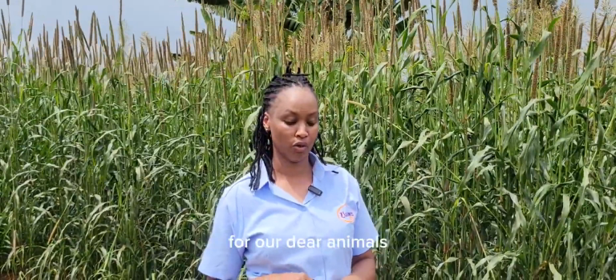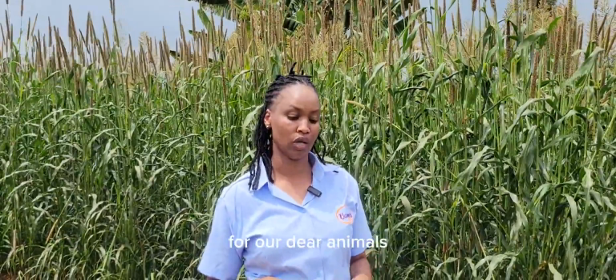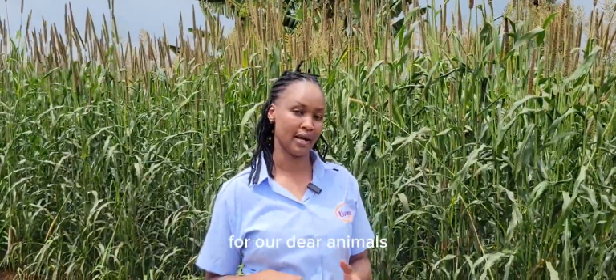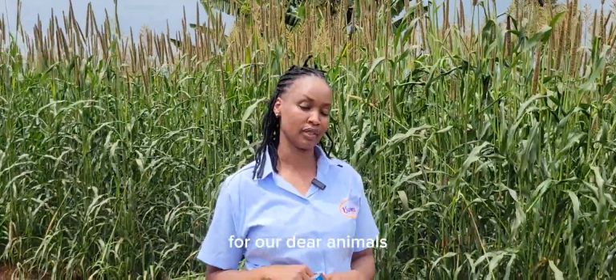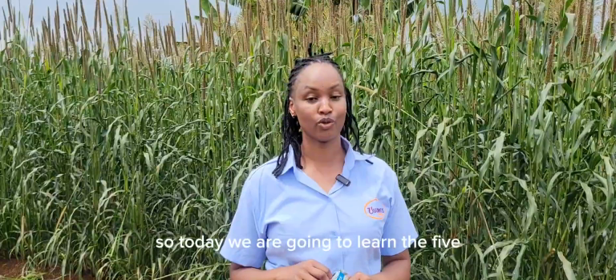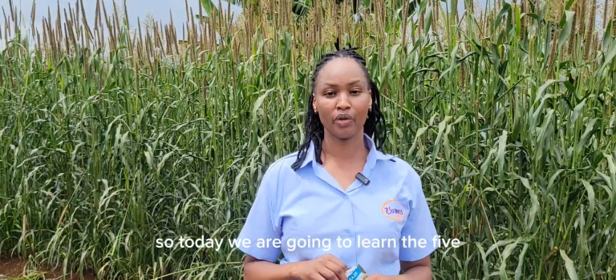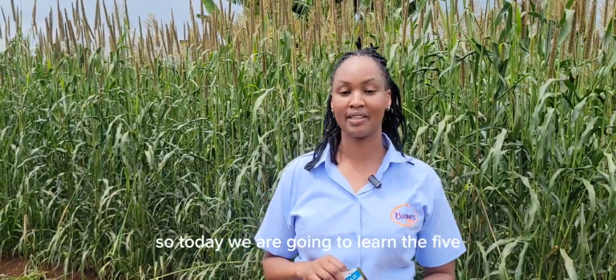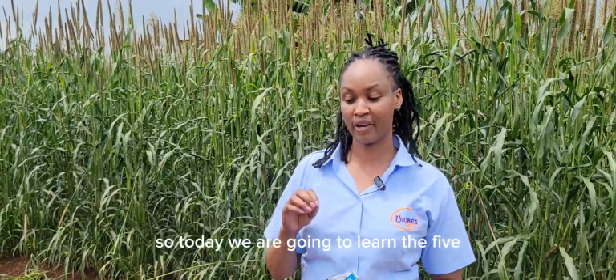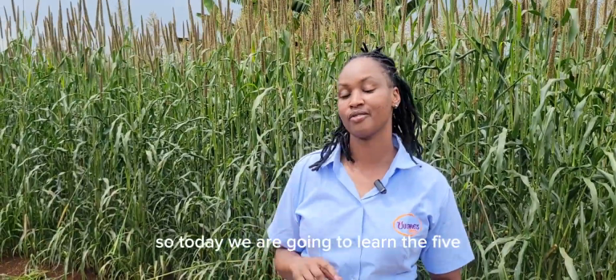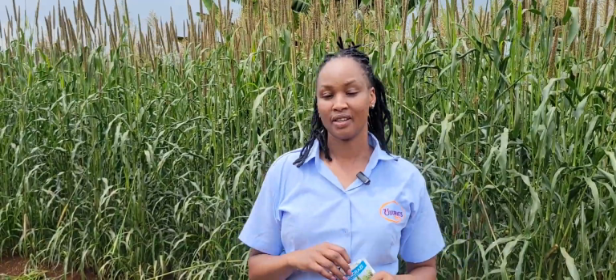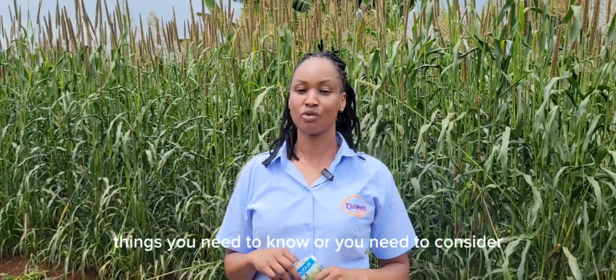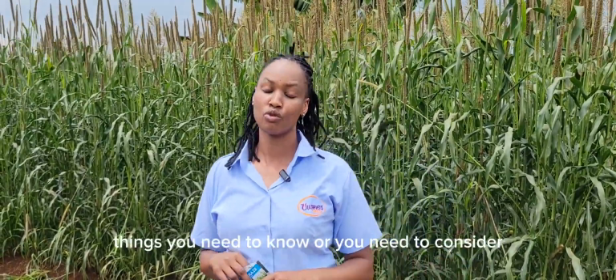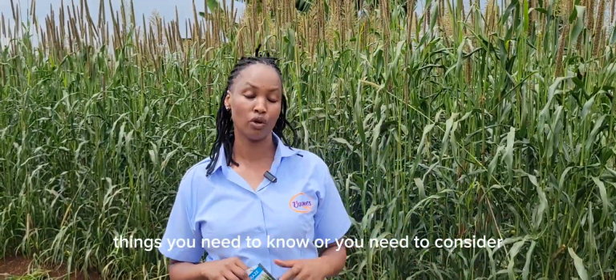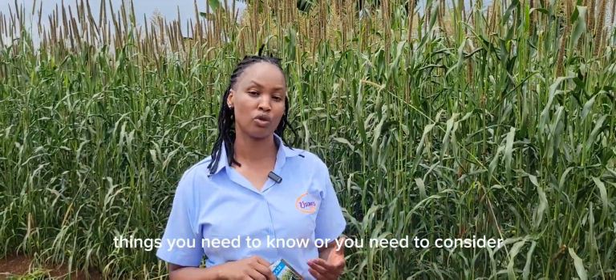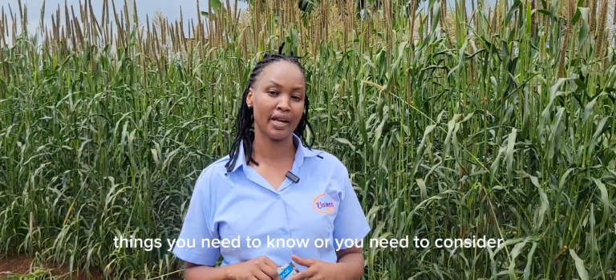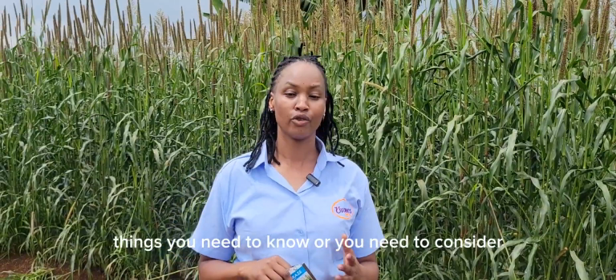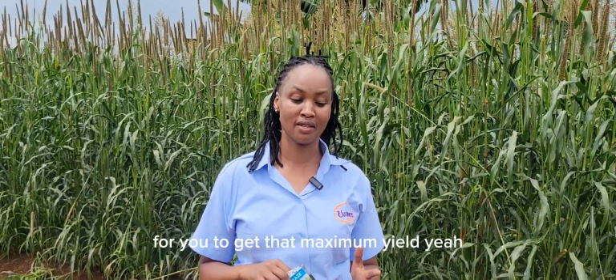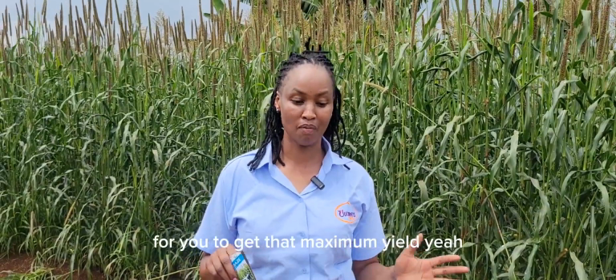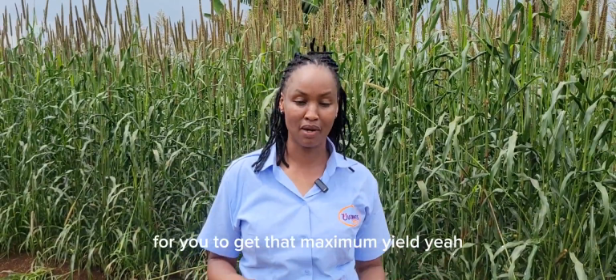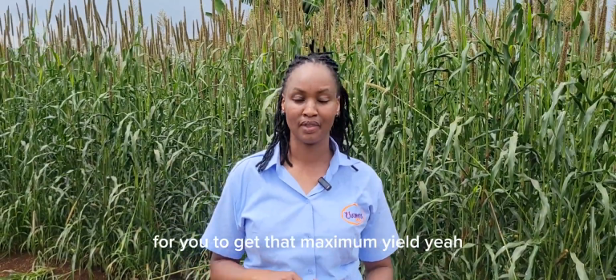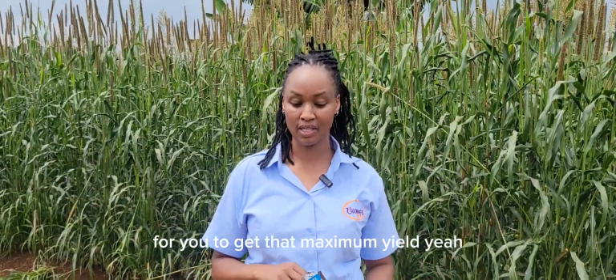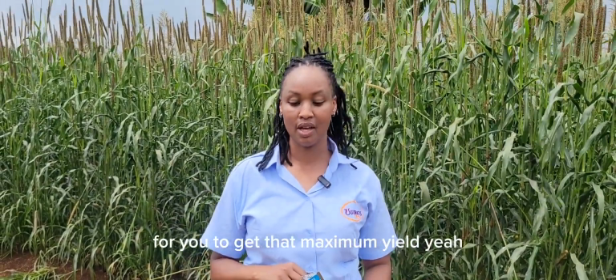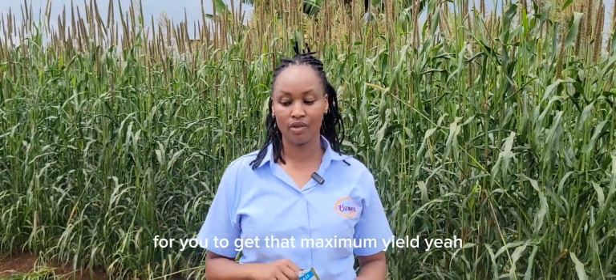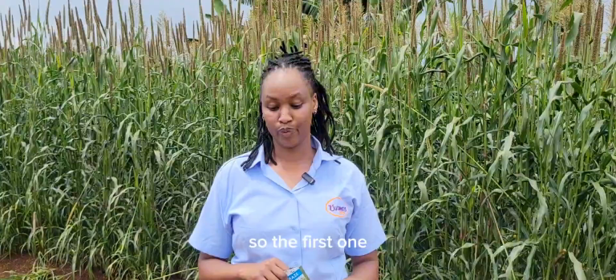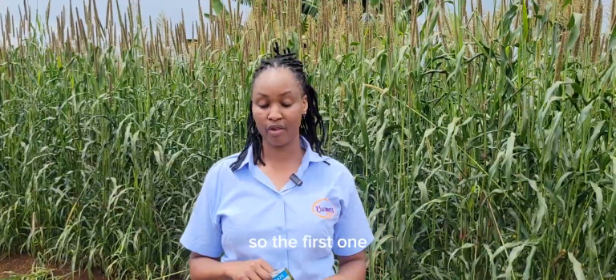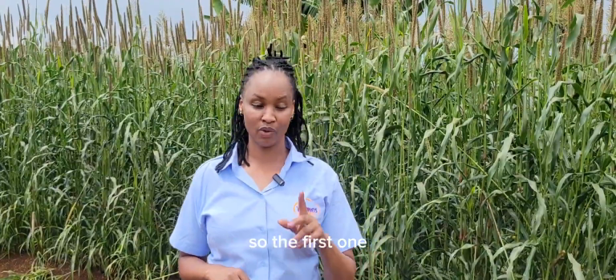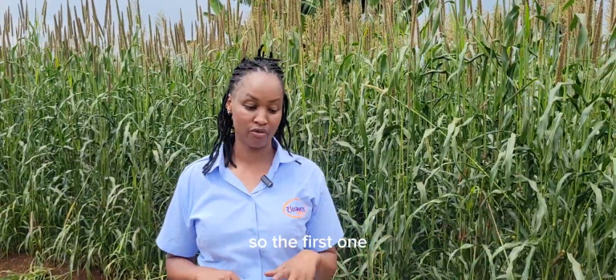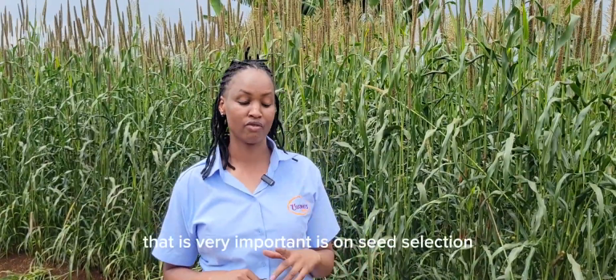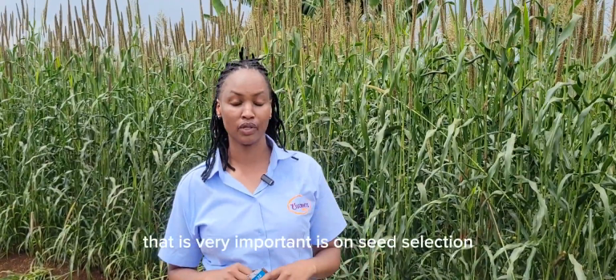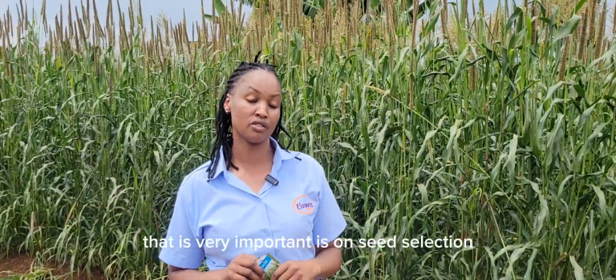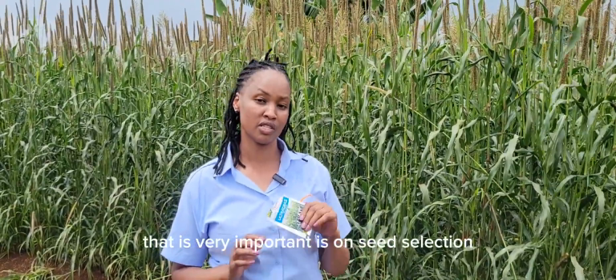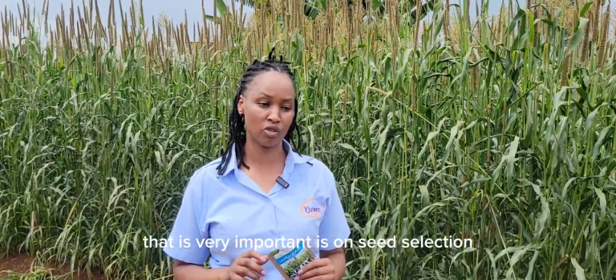Today we are going to learn the five things you need to know or consider for you to get maximum yield. The first one that is very important is seed selection.